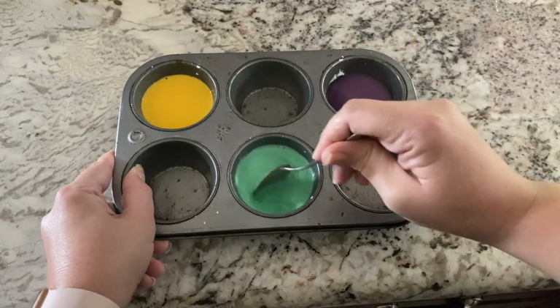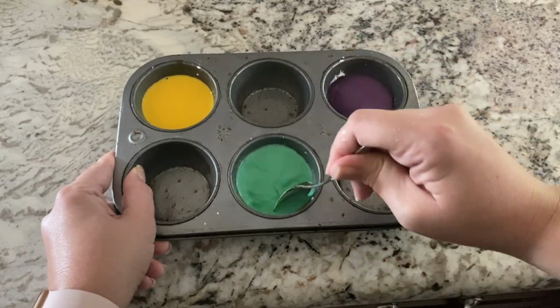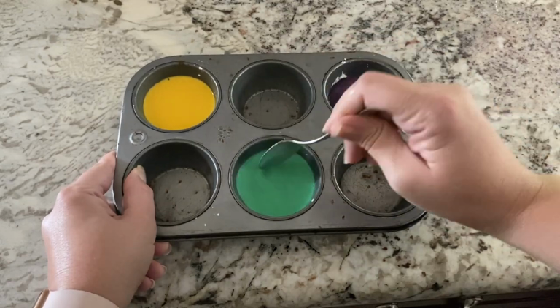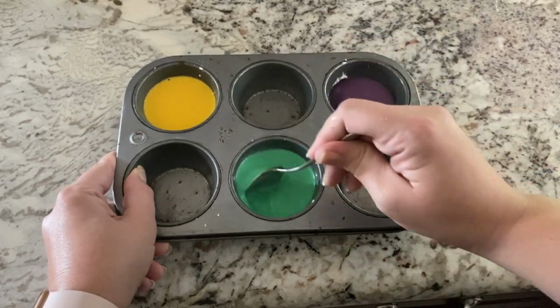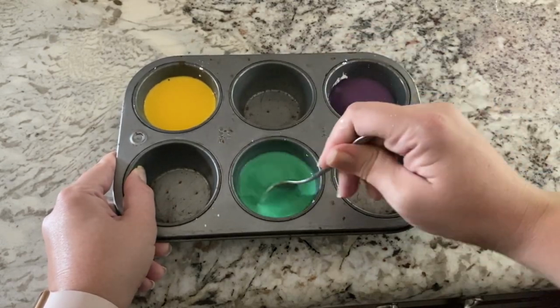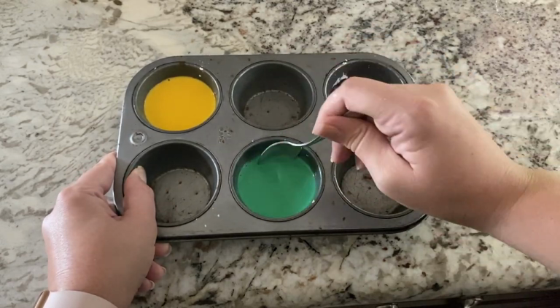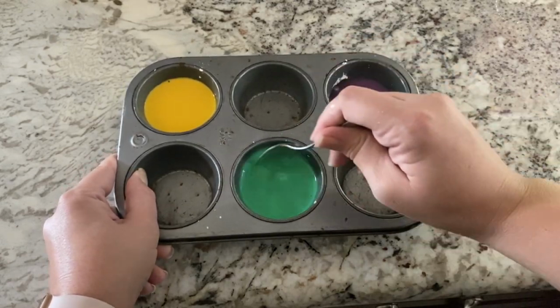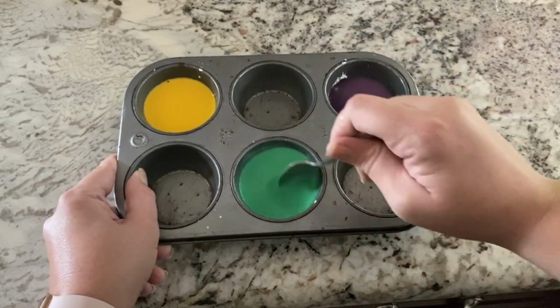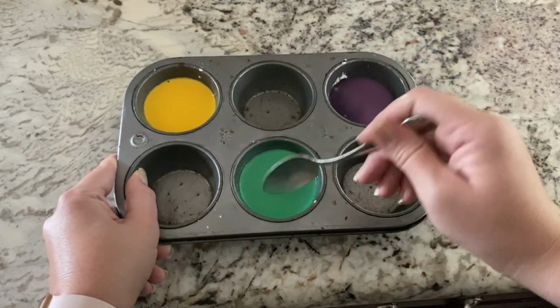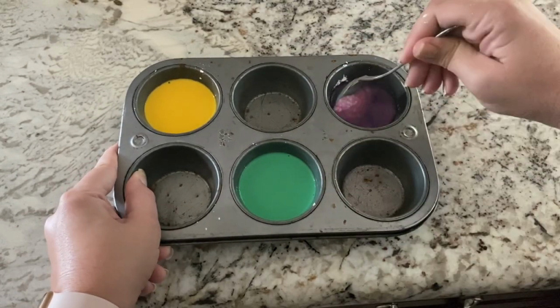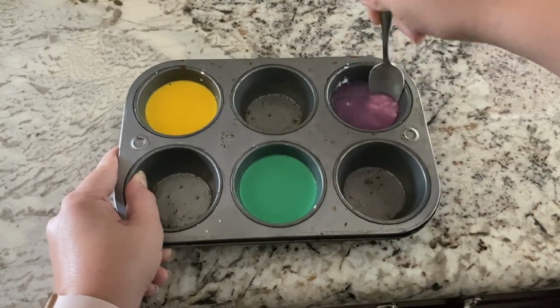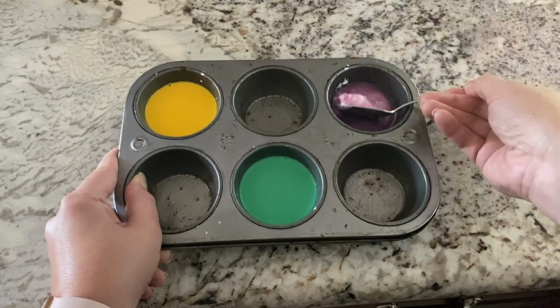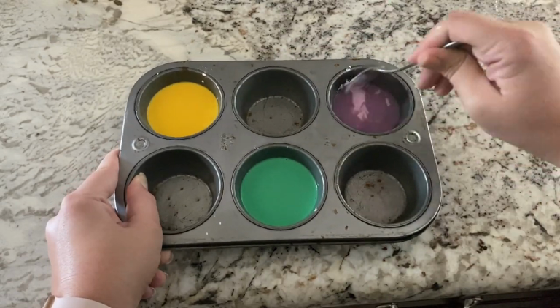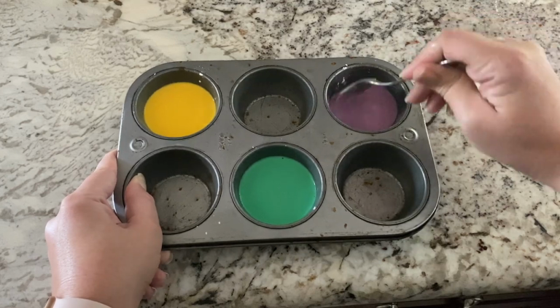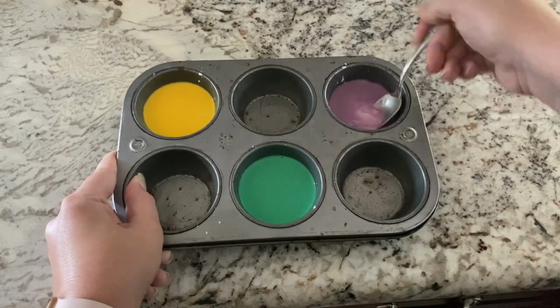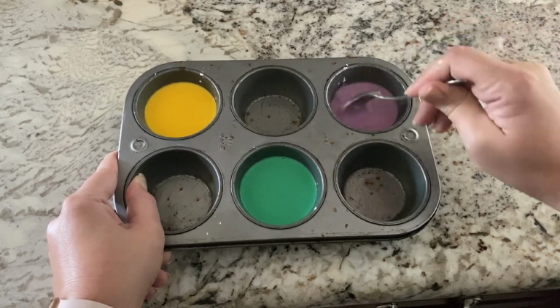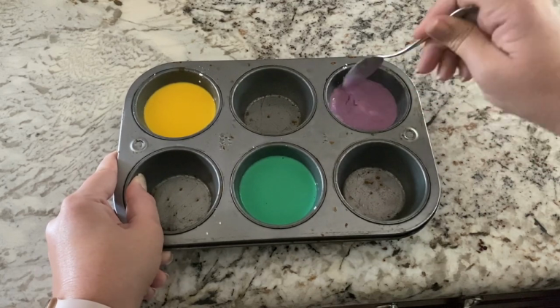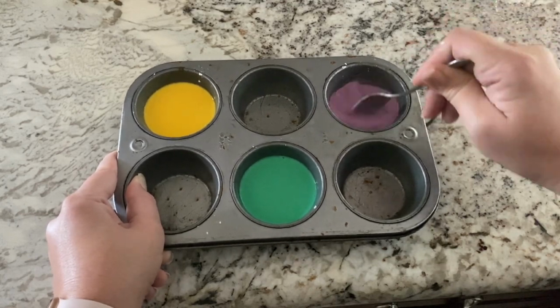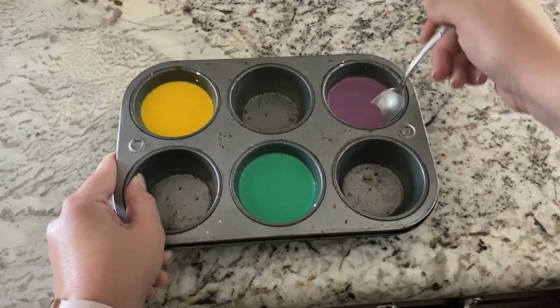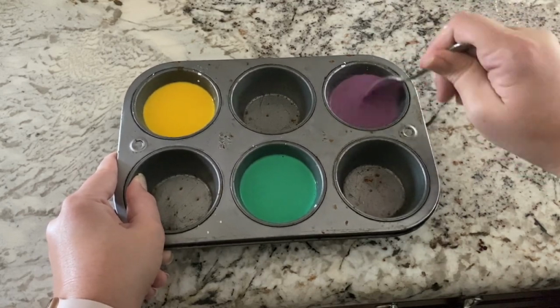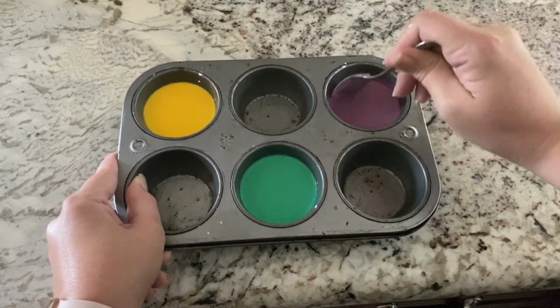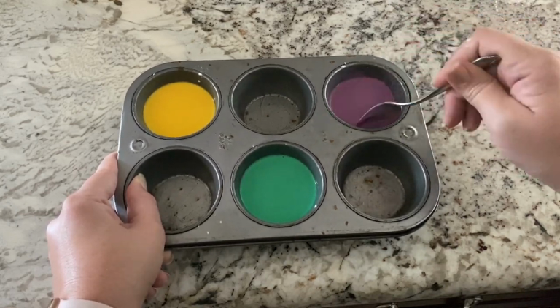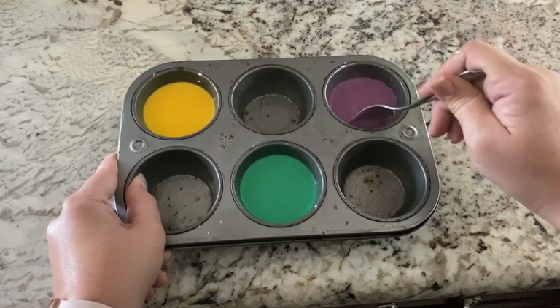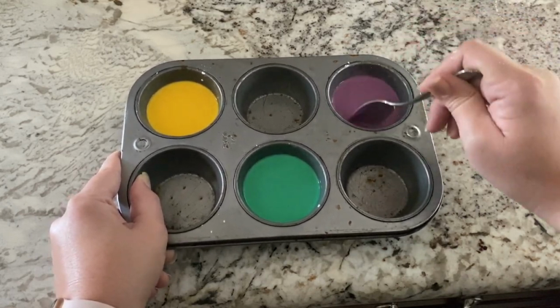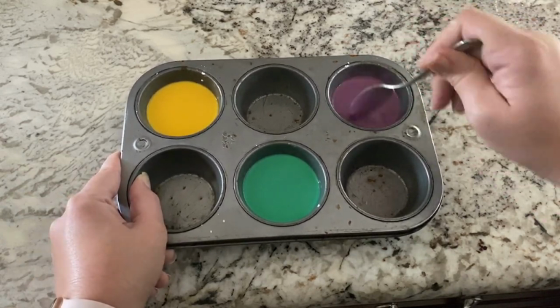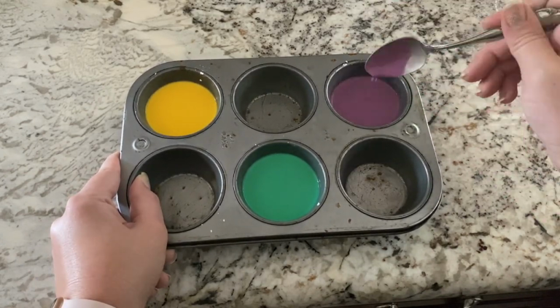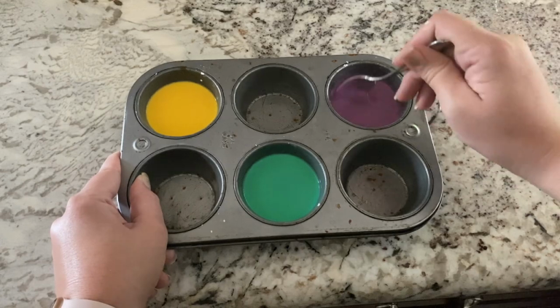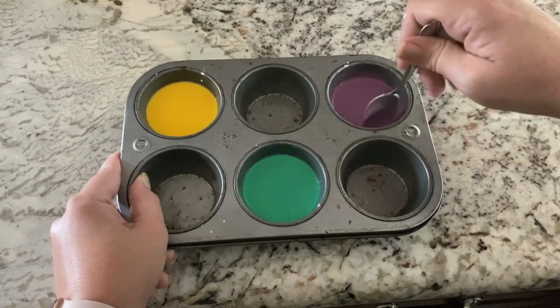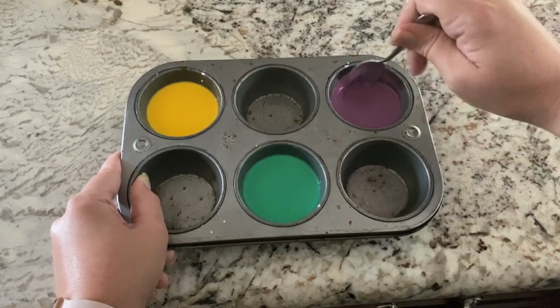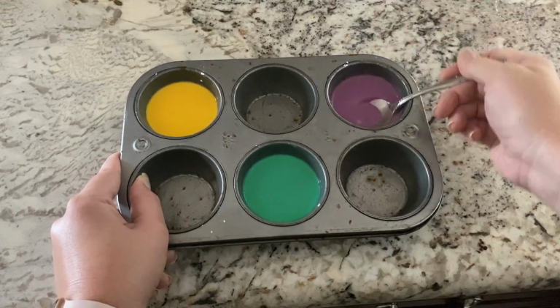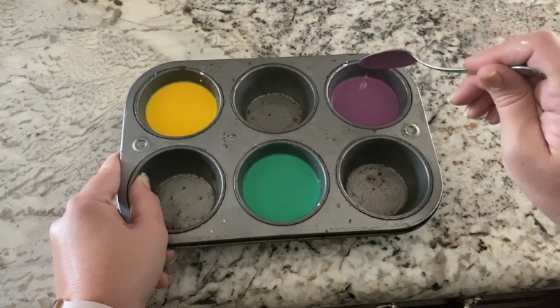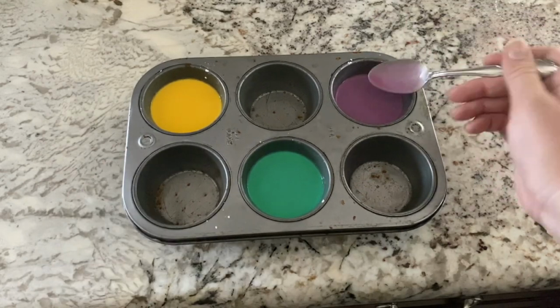Then you just stir it up and the cornstarch does thicken it up just a little bit. But if you think yours is a little too runny and you want it to be slightly thicker — more like a thicker paint consistency — you can add some more cornstarch. That should be fine, and then honestly you're good to go.